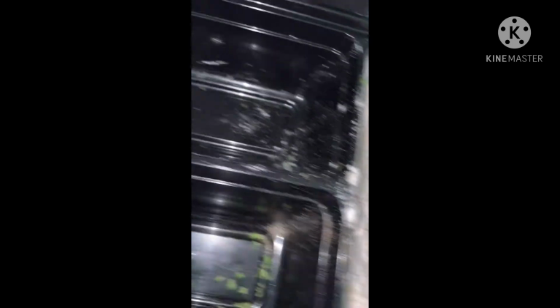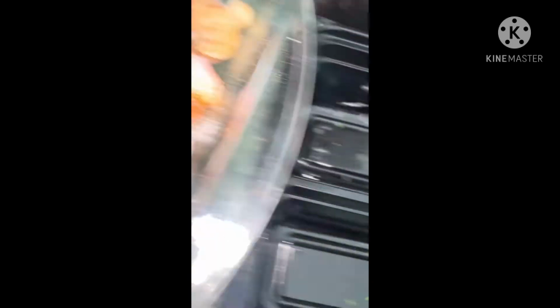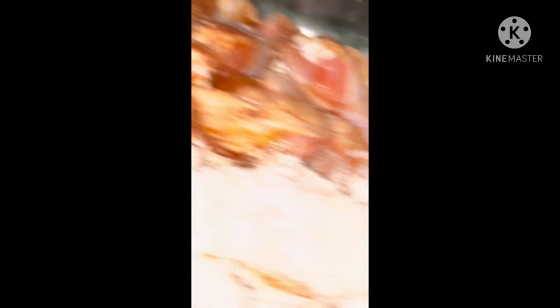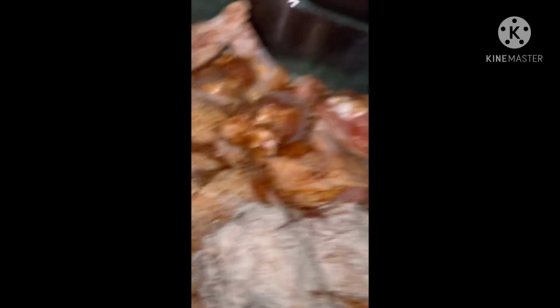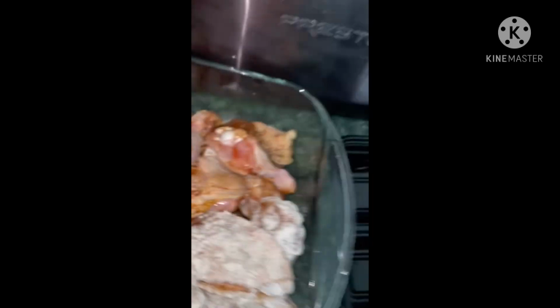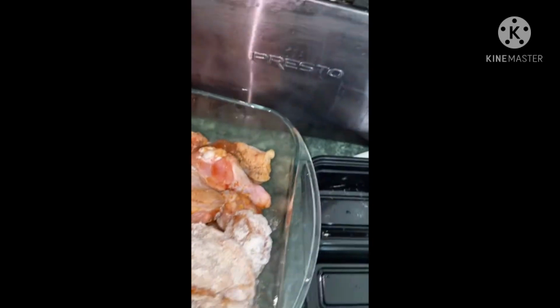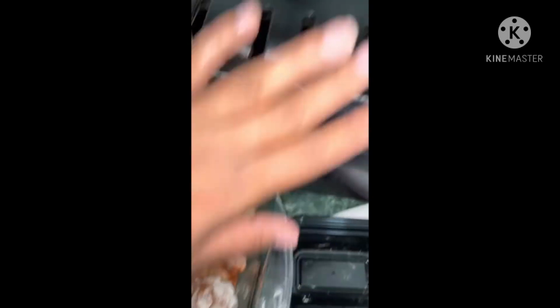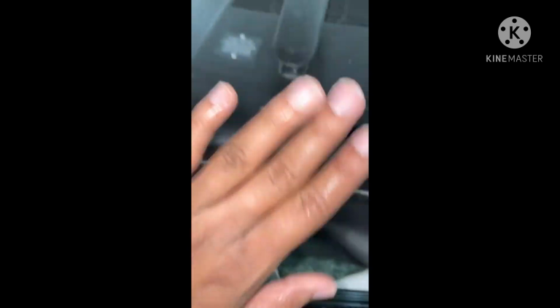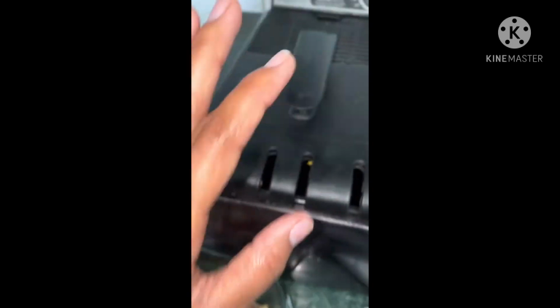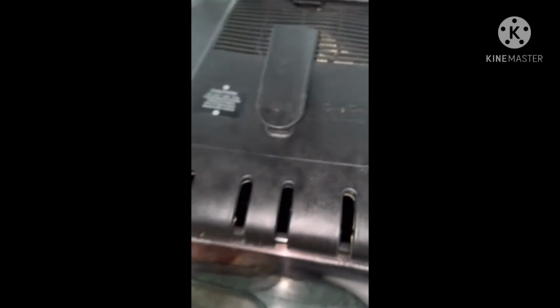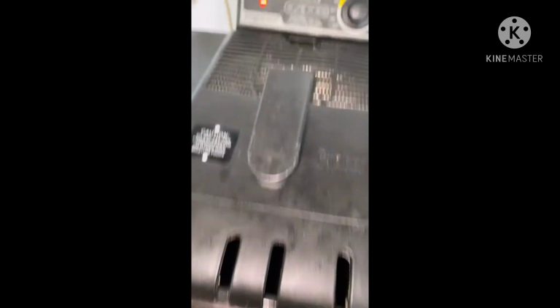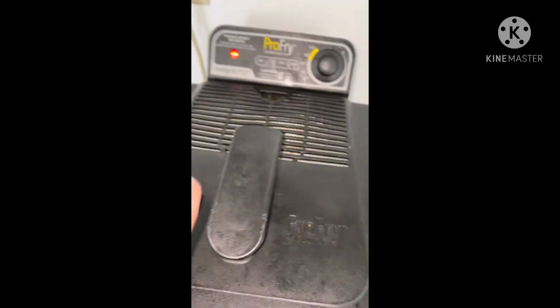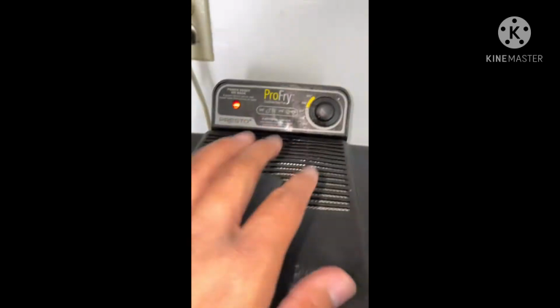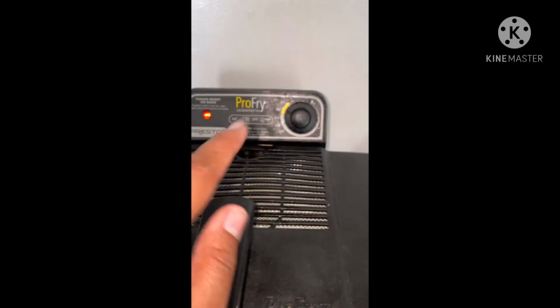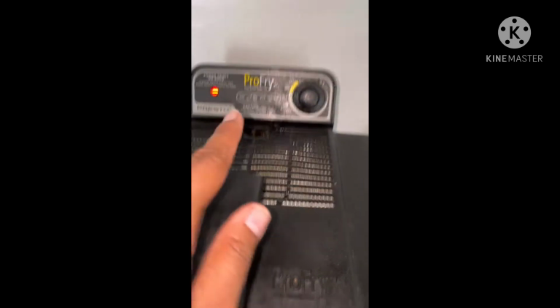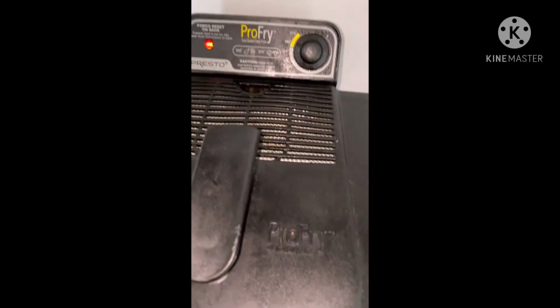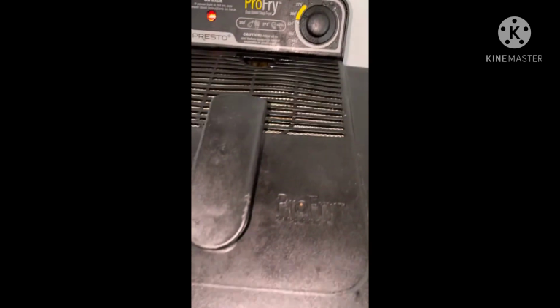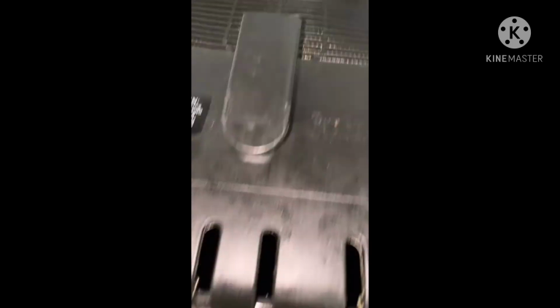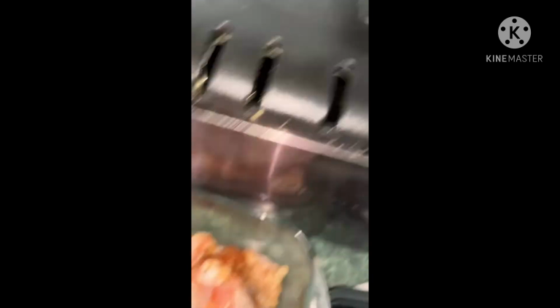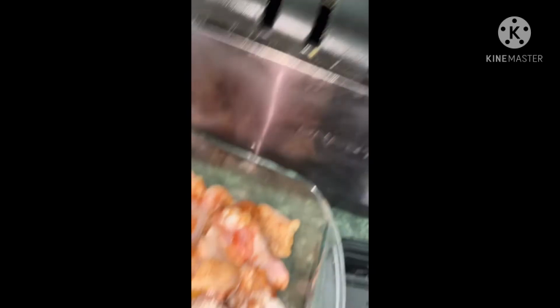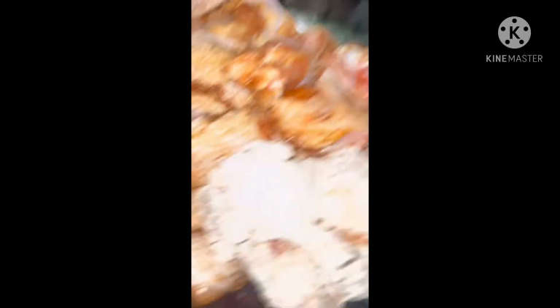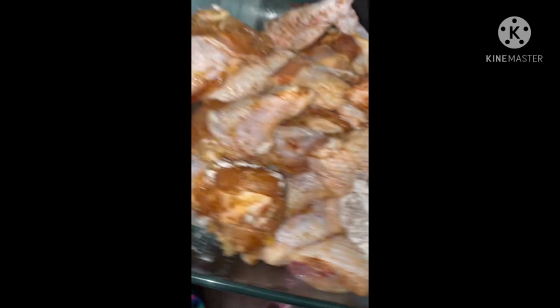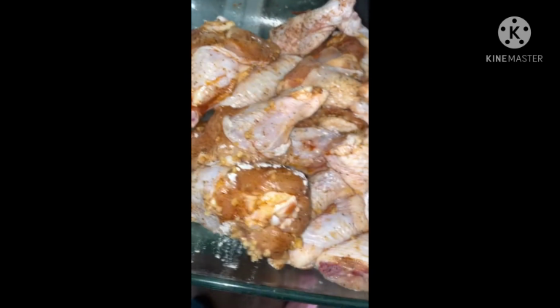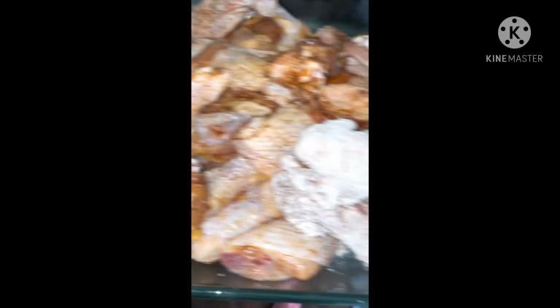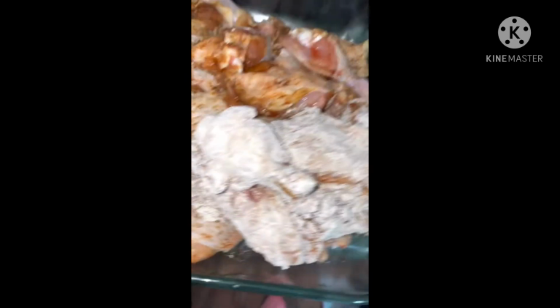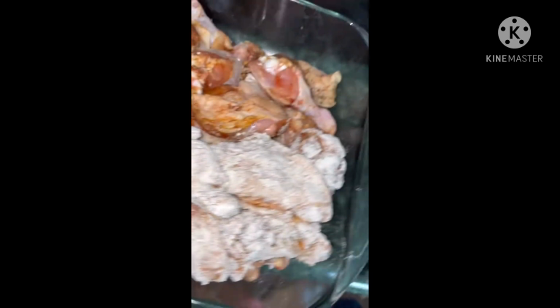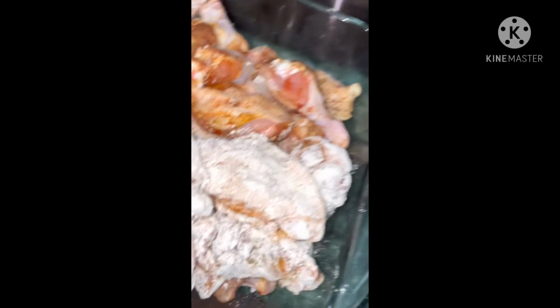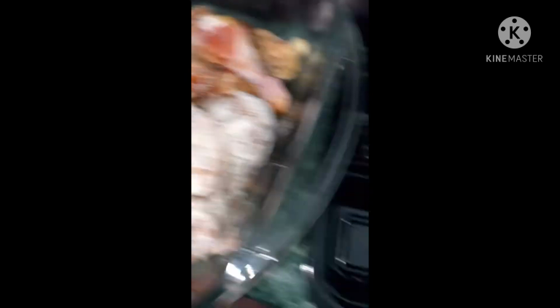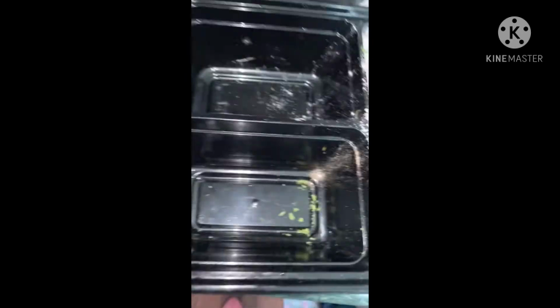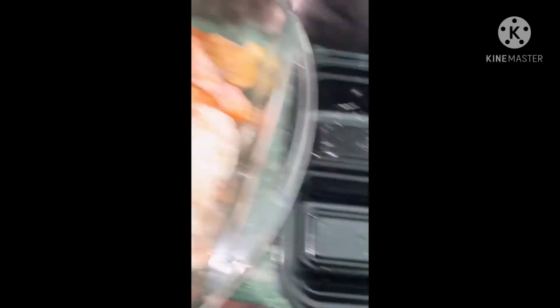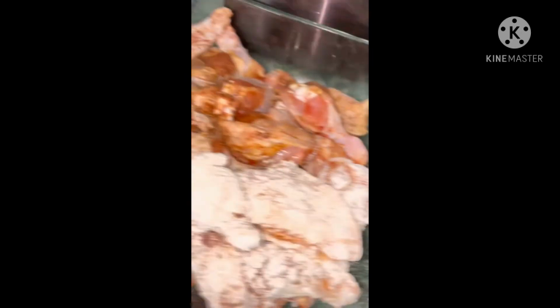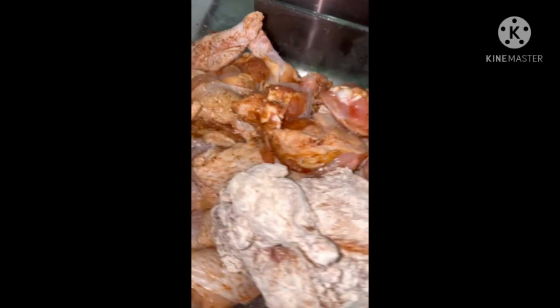For now, we got our deep fryer on at 350, and we're just waiting on it to heat up, and then we're going to drop these babies in.